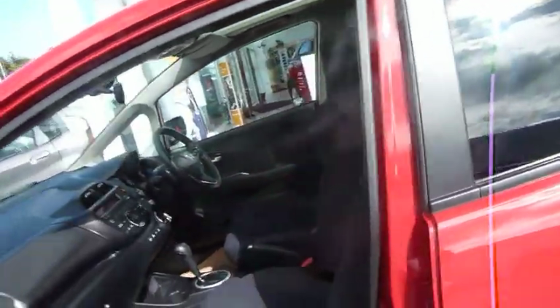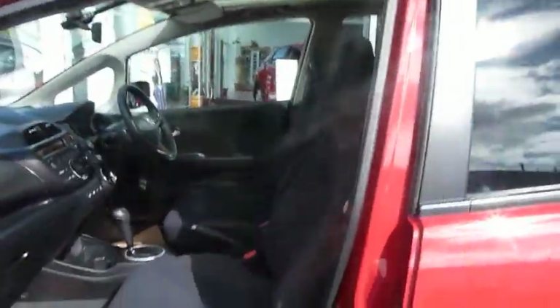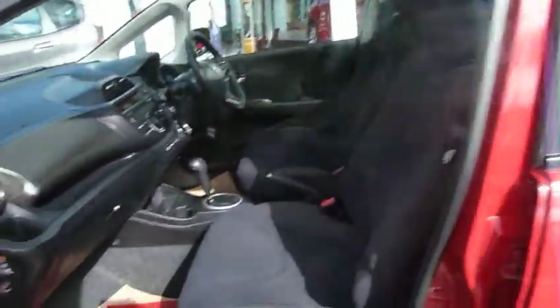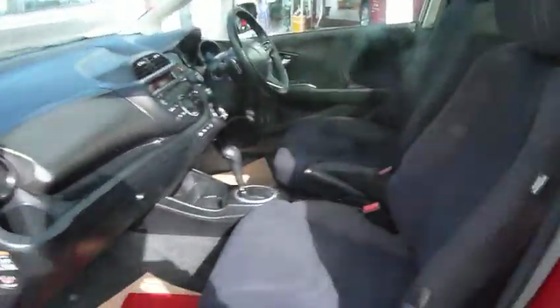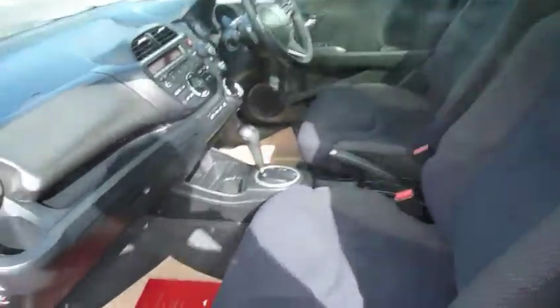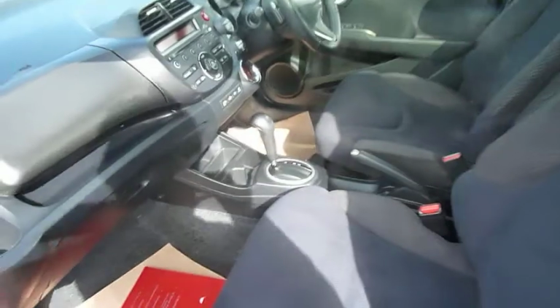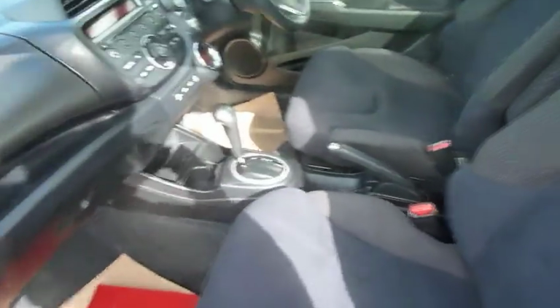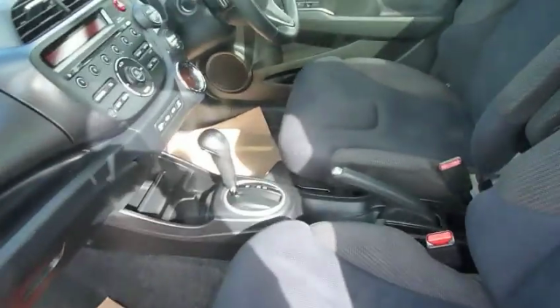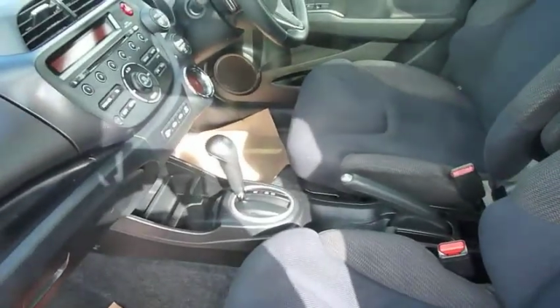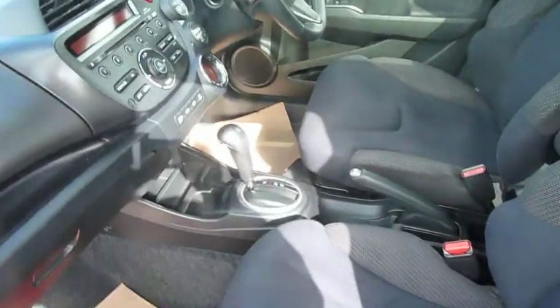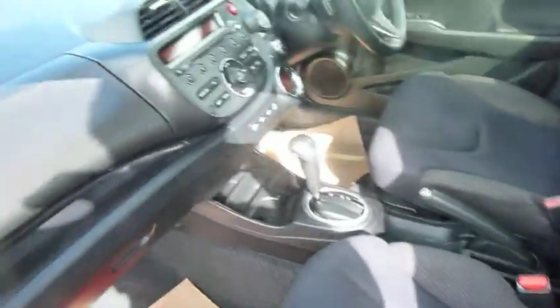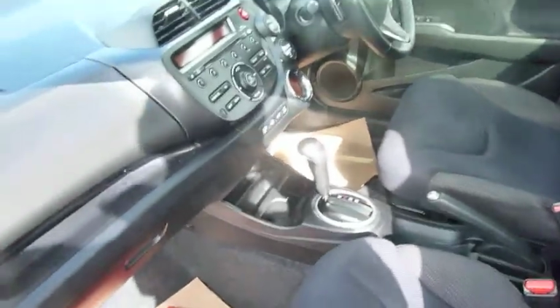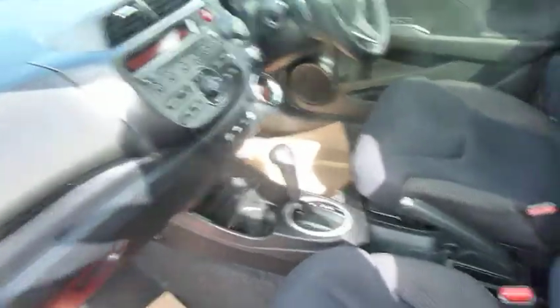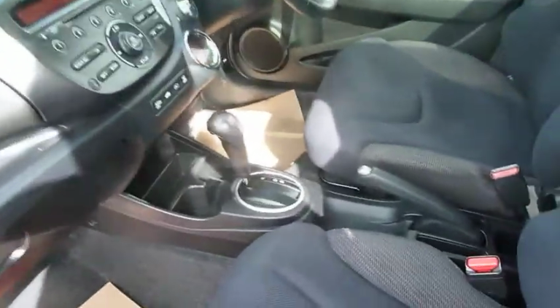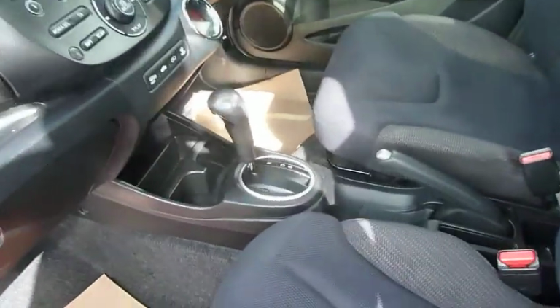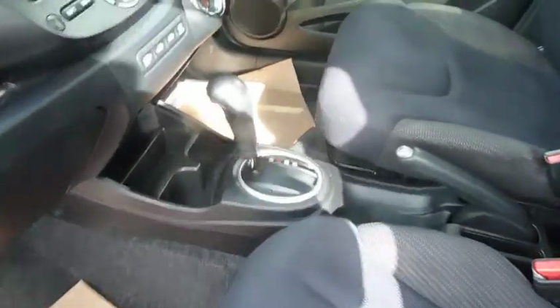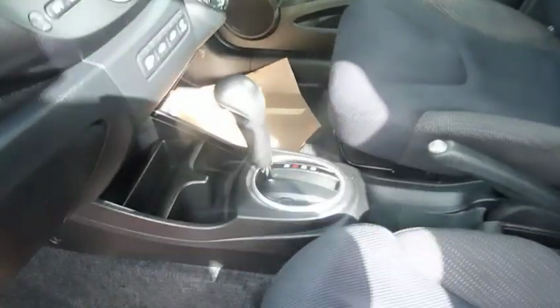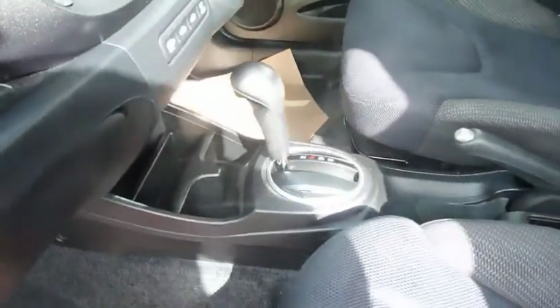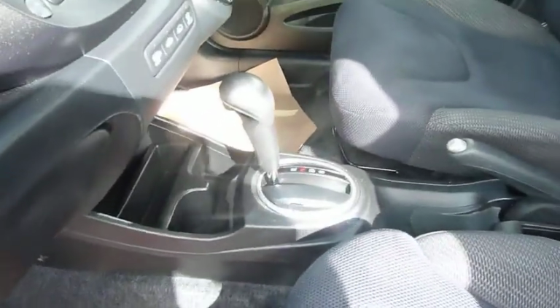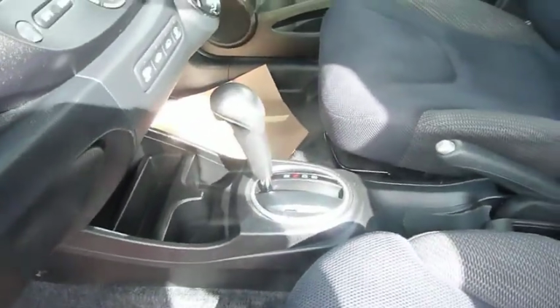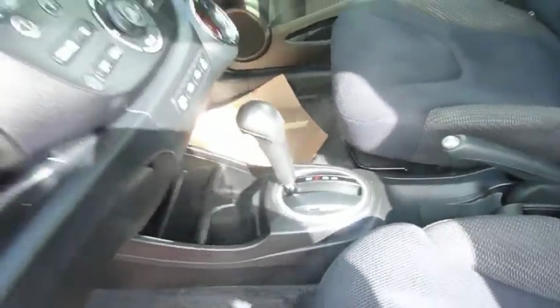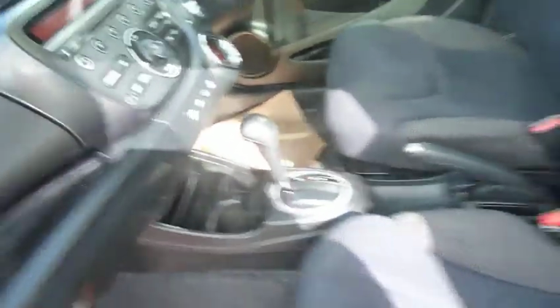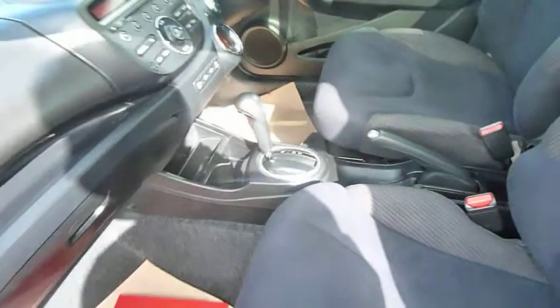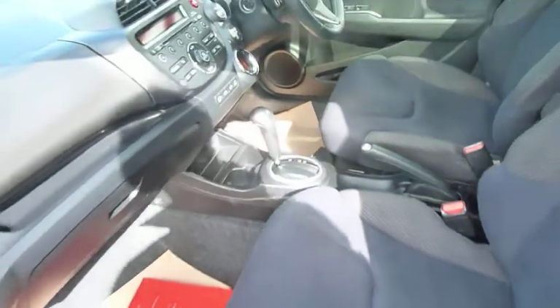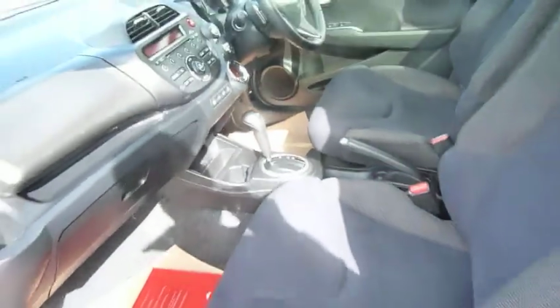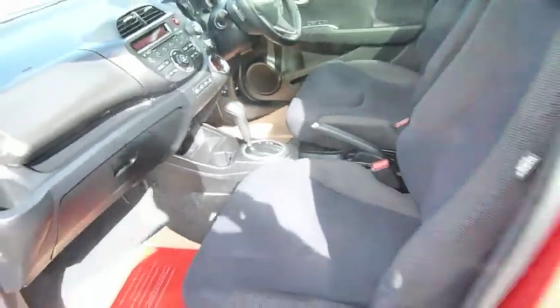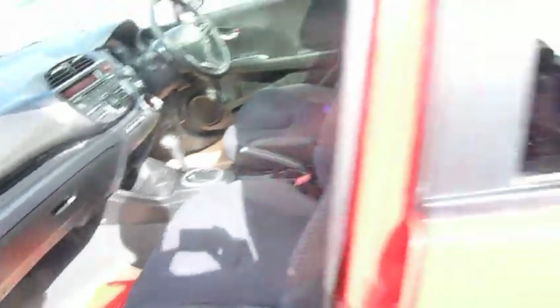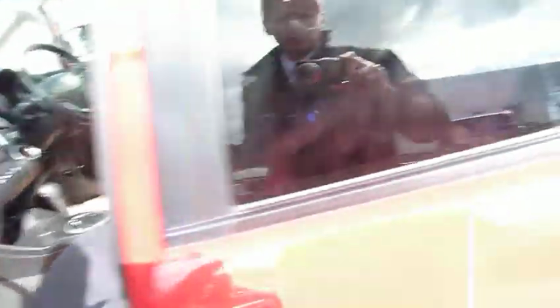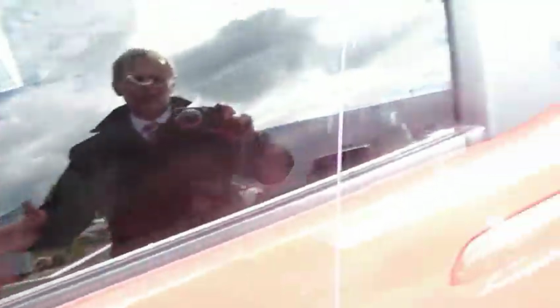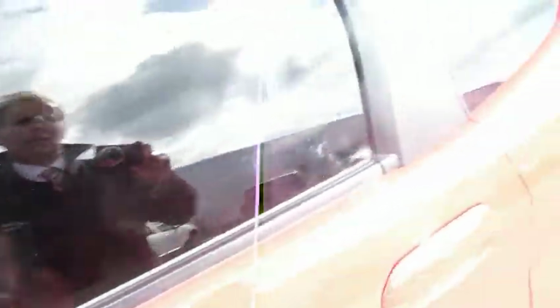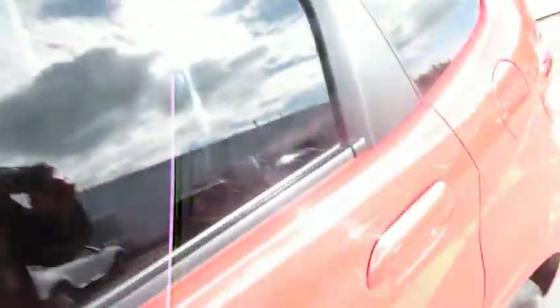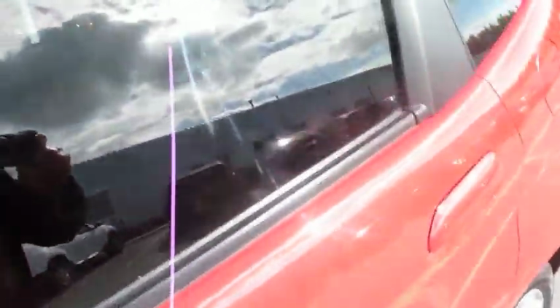This one is finished in Milano red, a very popular colour in the Jazz. And as you can see, it's a CVT box — an automatic gearbox.